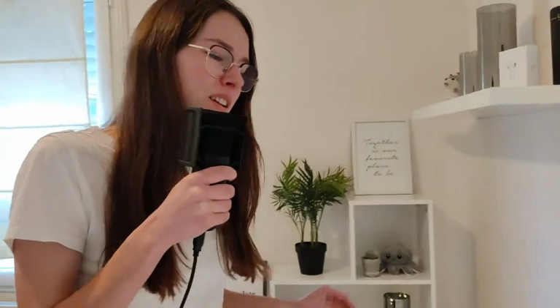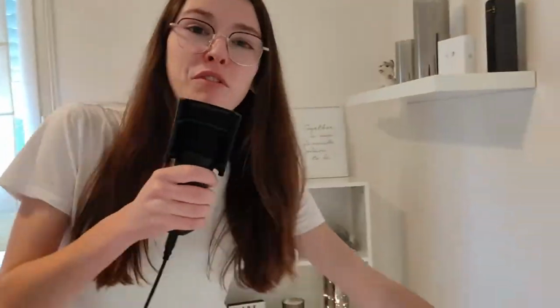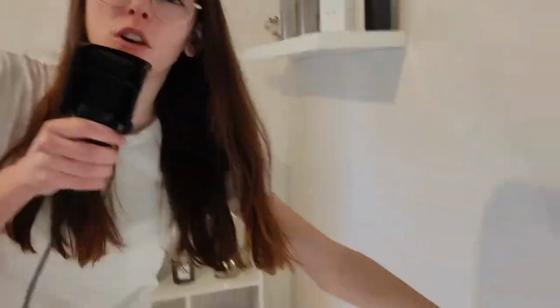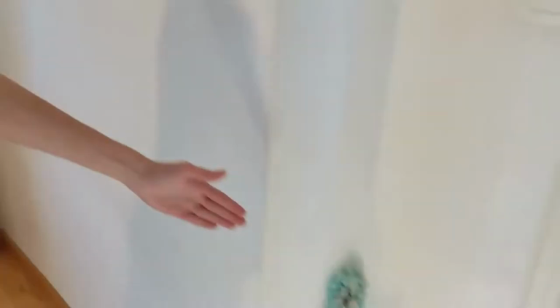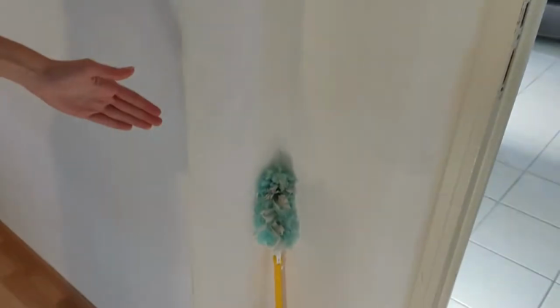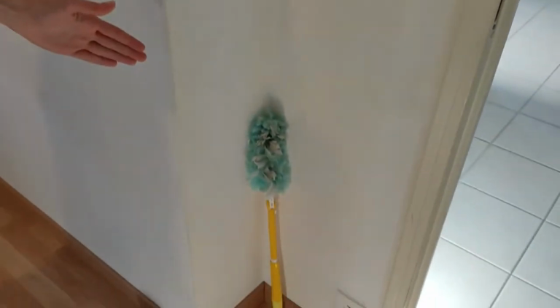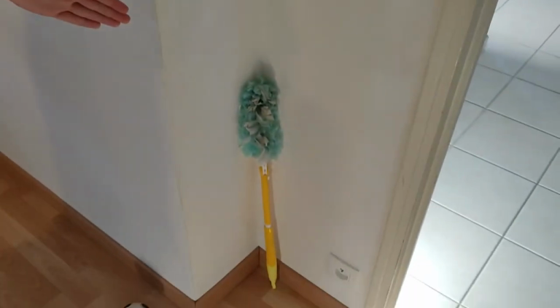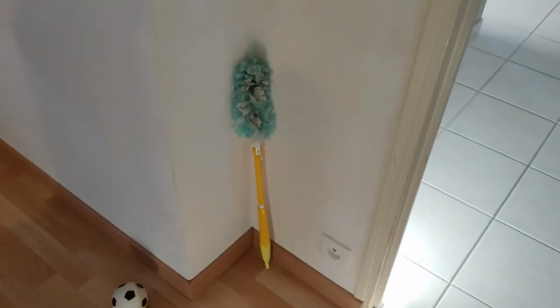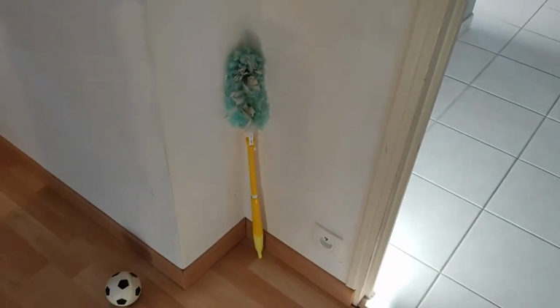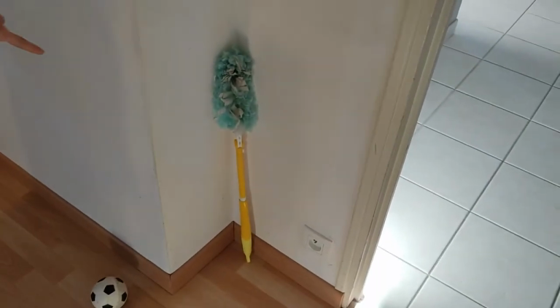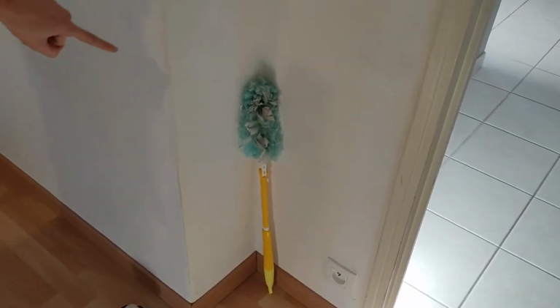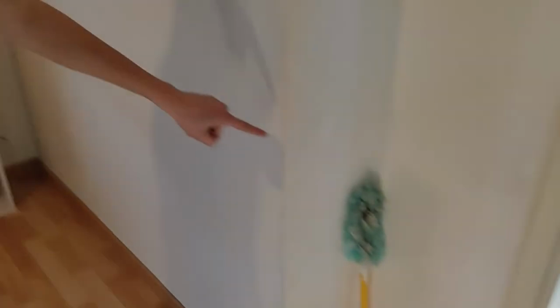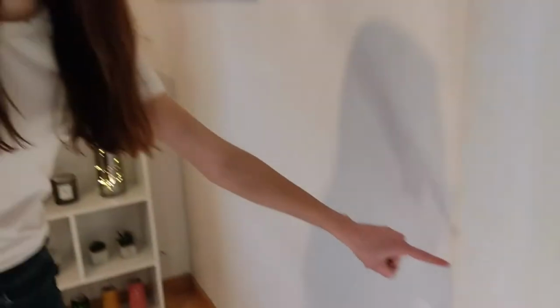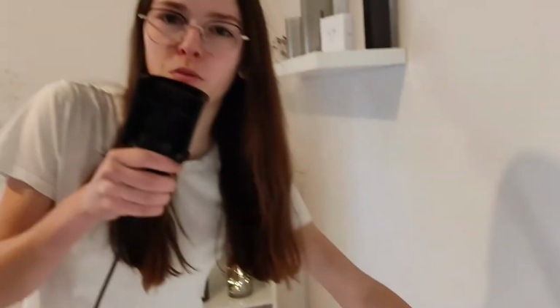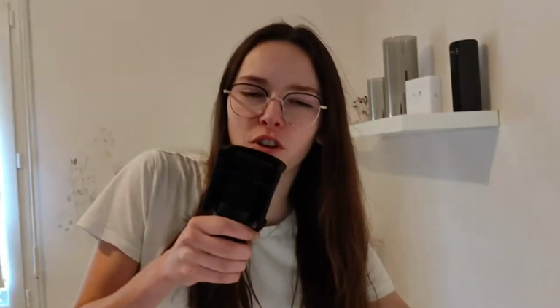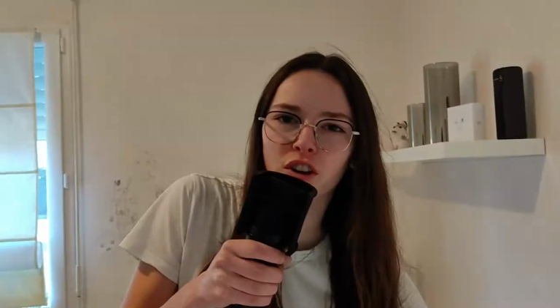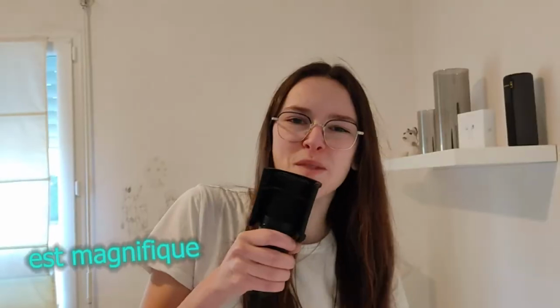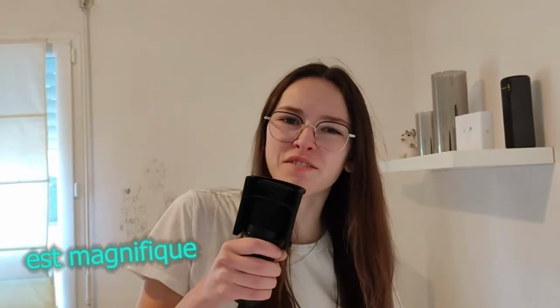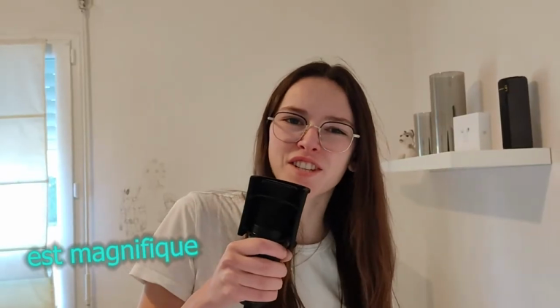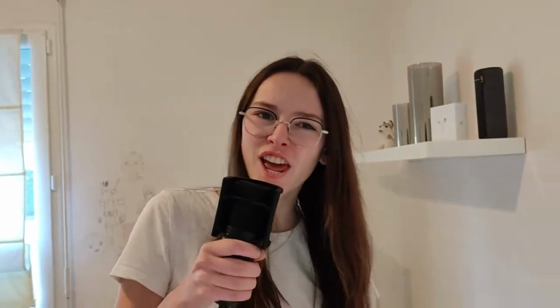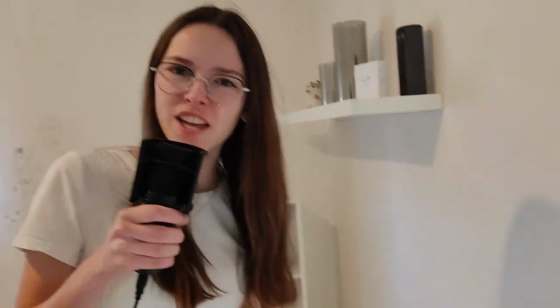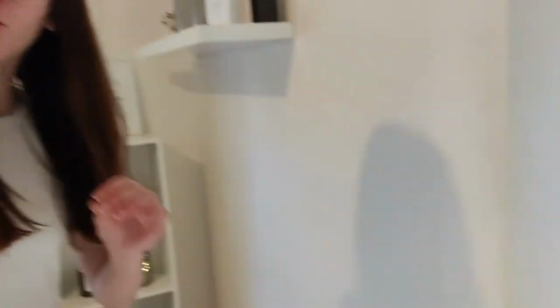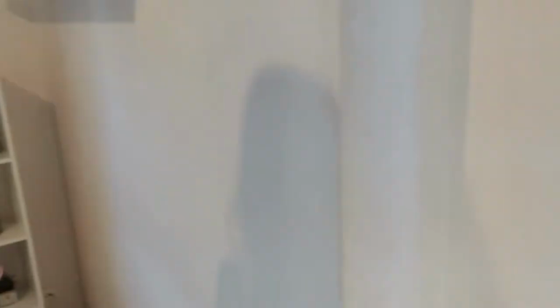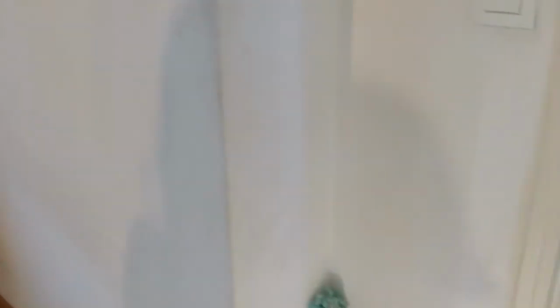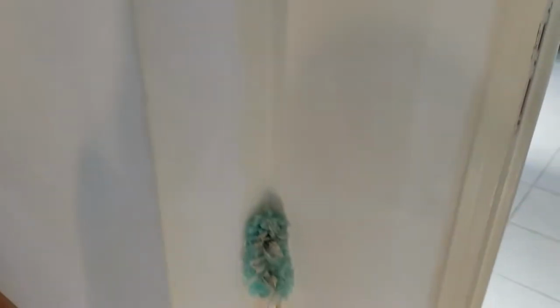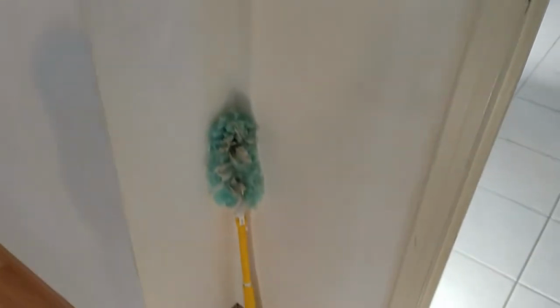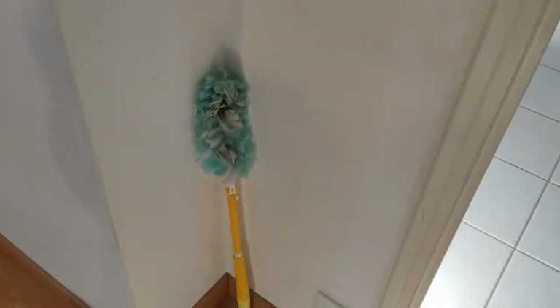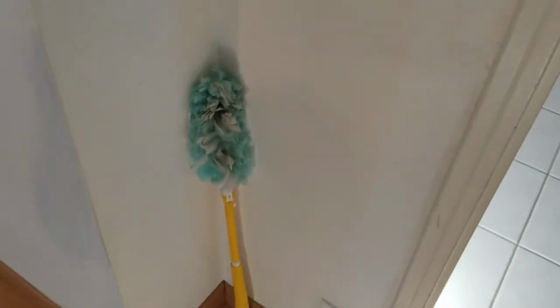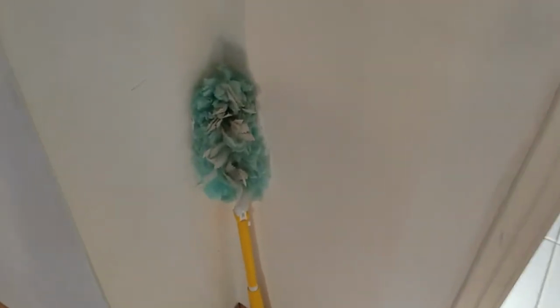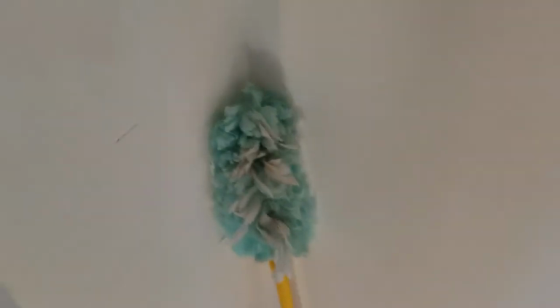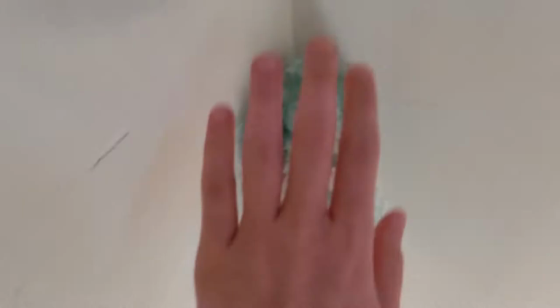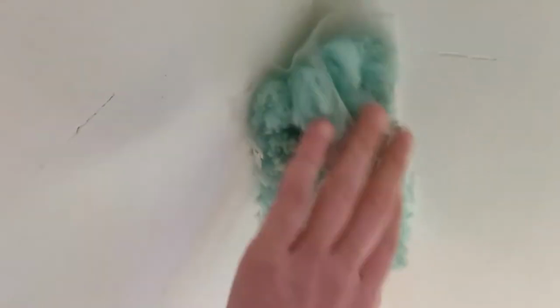...le Swiffer ! Voilà, beau Swiffer. Faut savoir que ce Swiffer est magnifique, il est super utile. J'ai fait mon ménage tout à l'heure avec, il est incroyable.